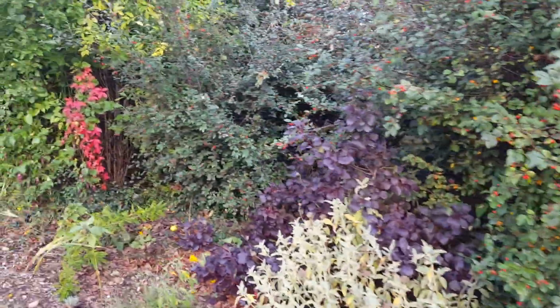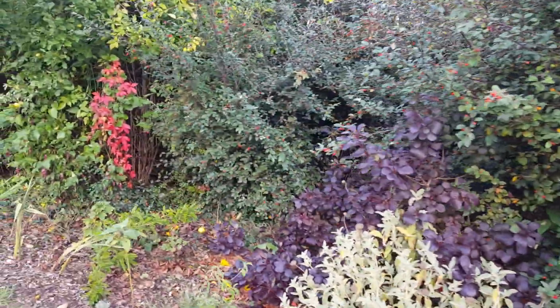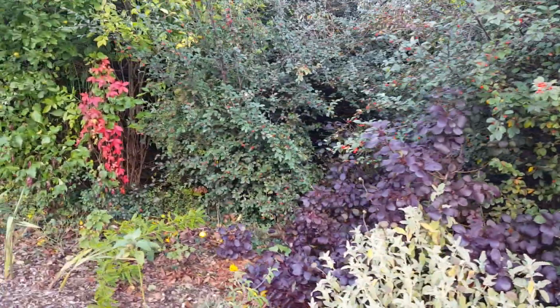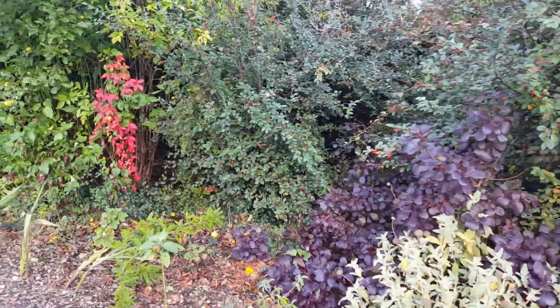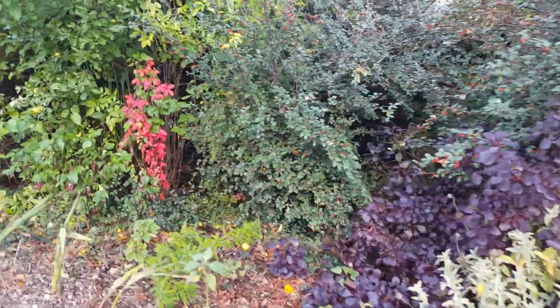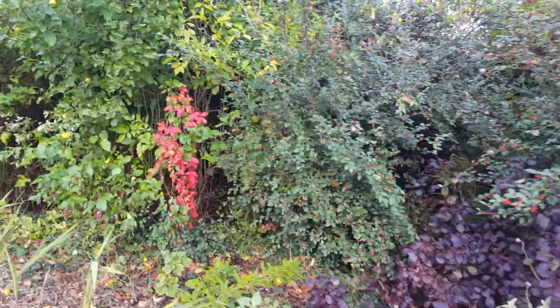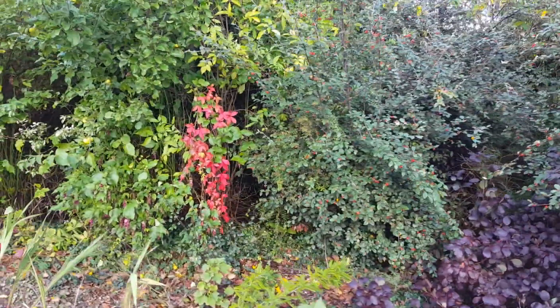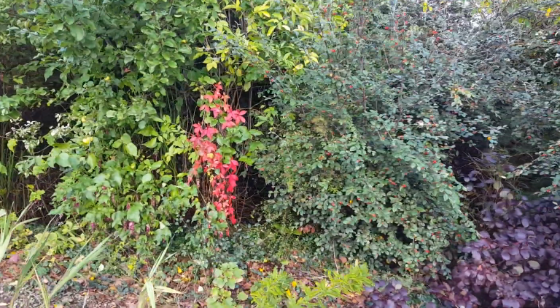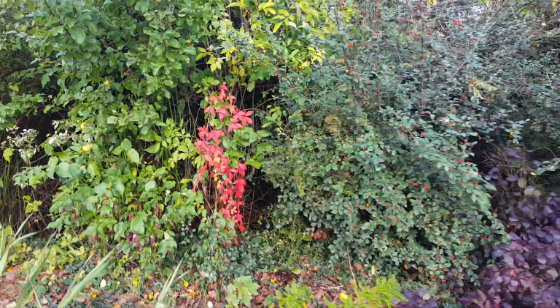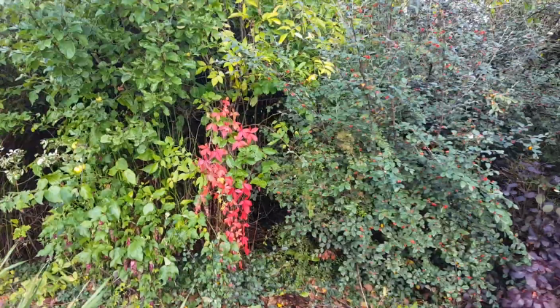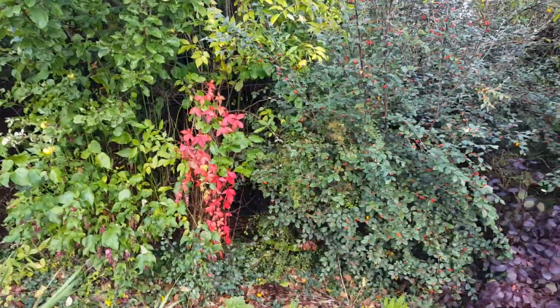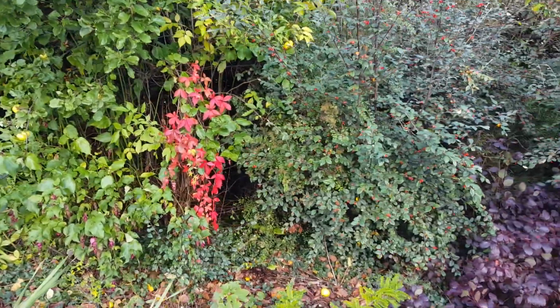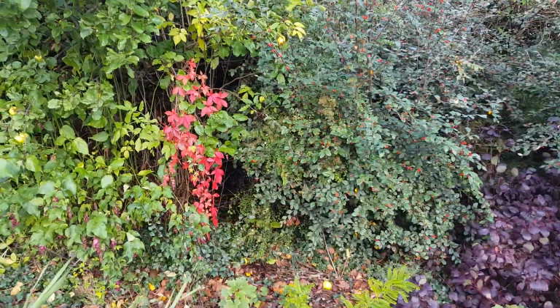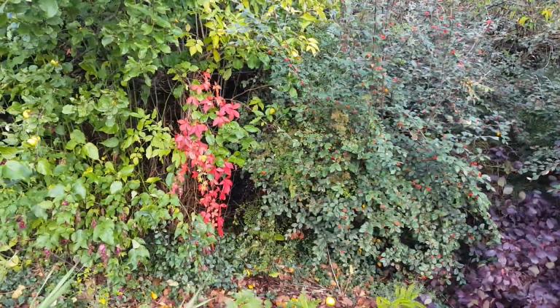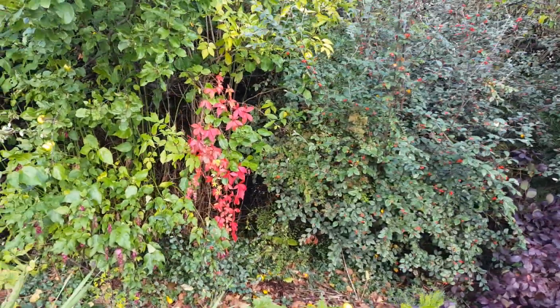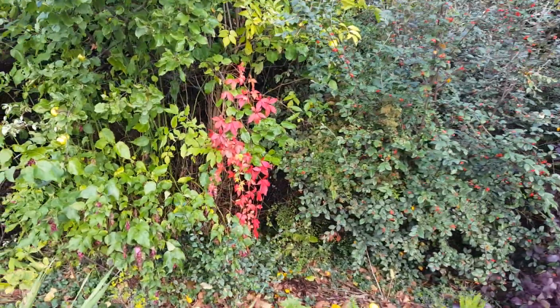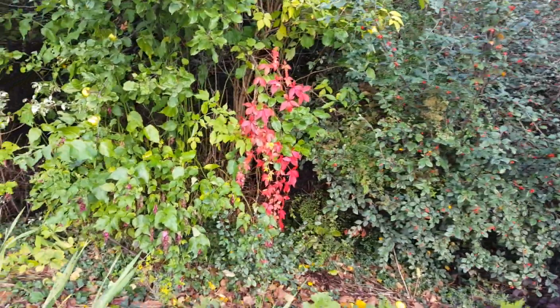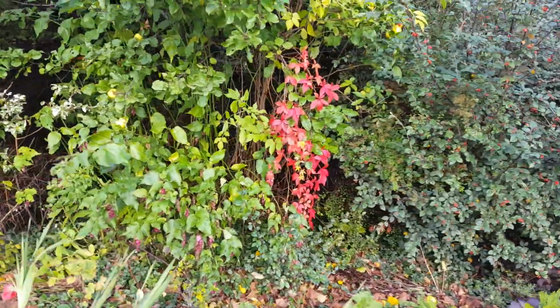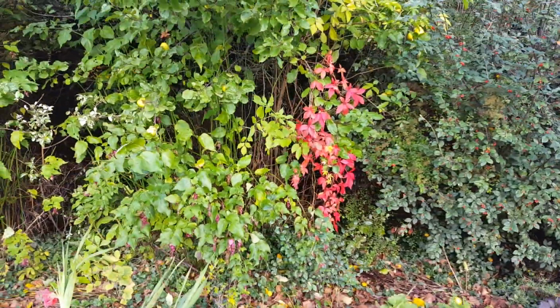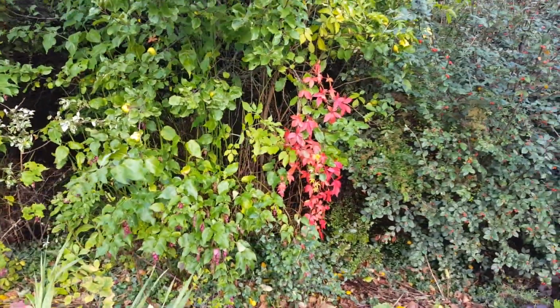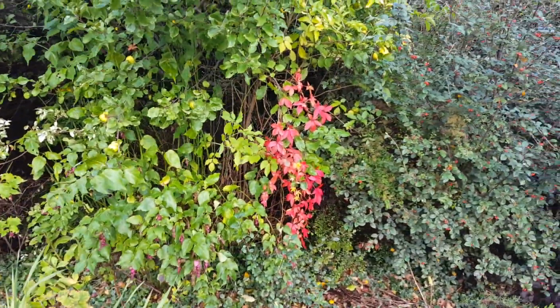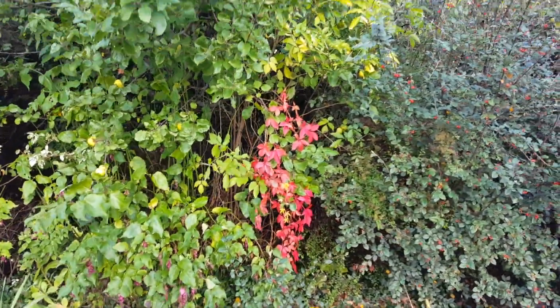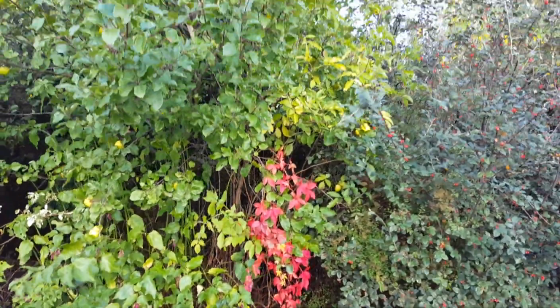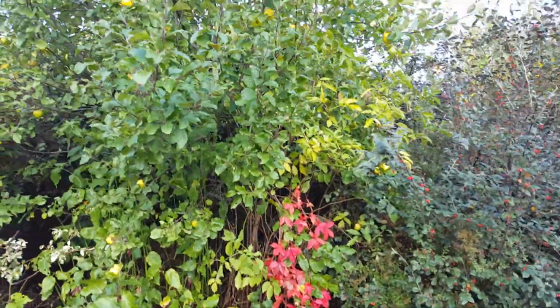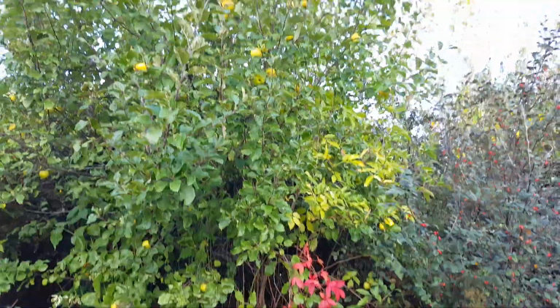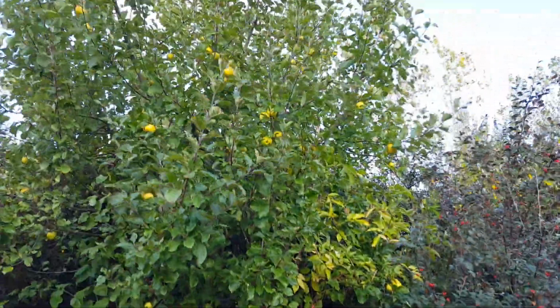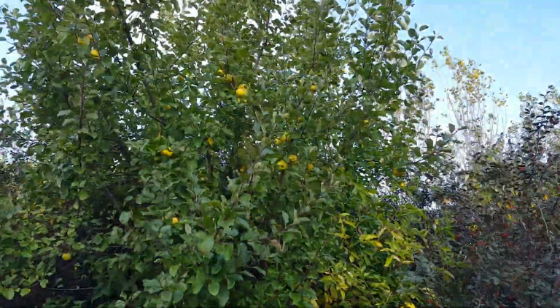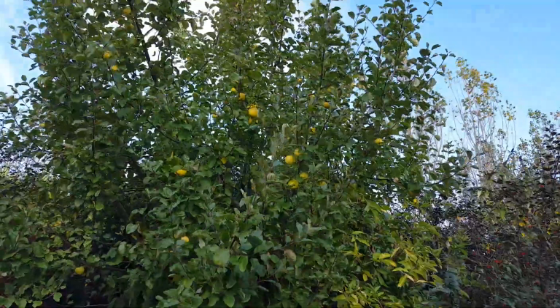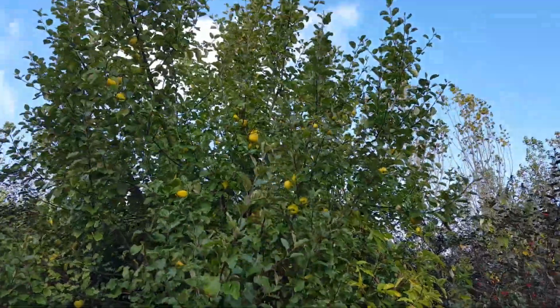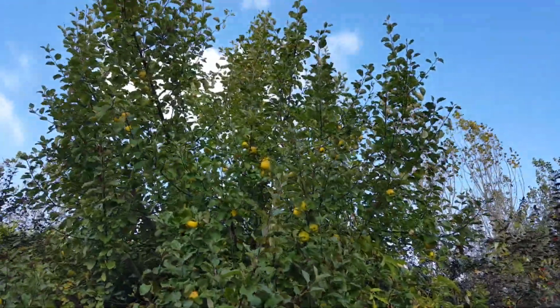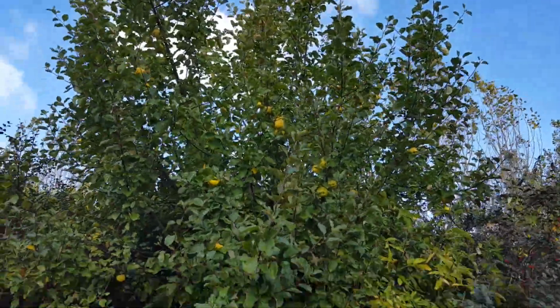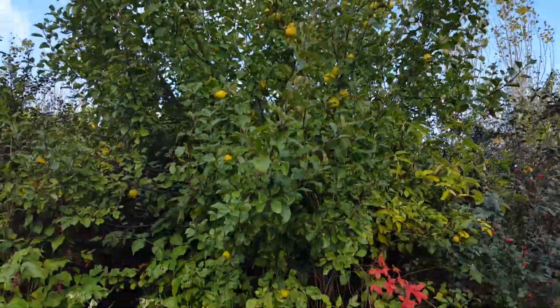Also with nice autumn colour is this Virginia Creeper, growing up a Crabapple which has a good crop of fruit this year.